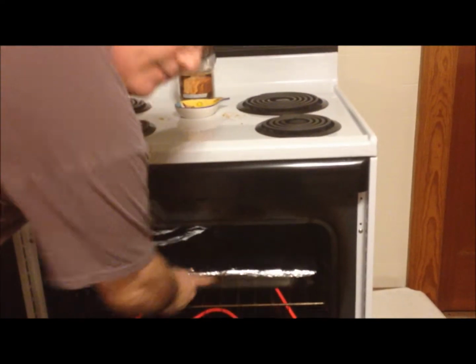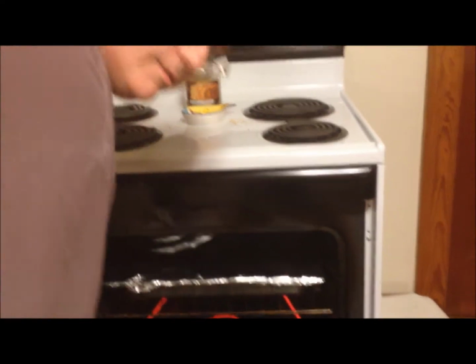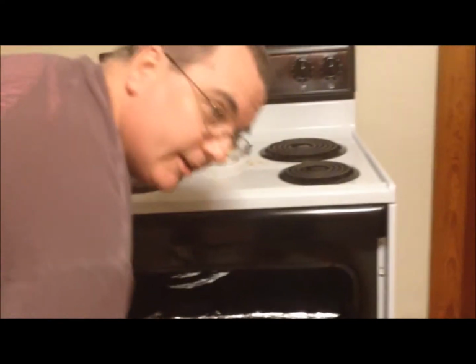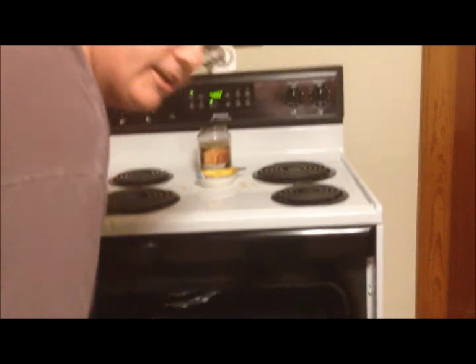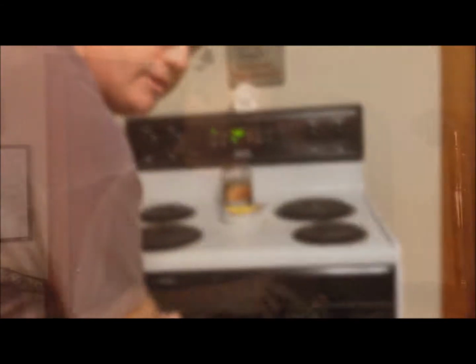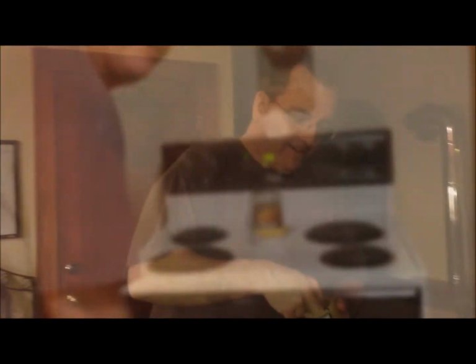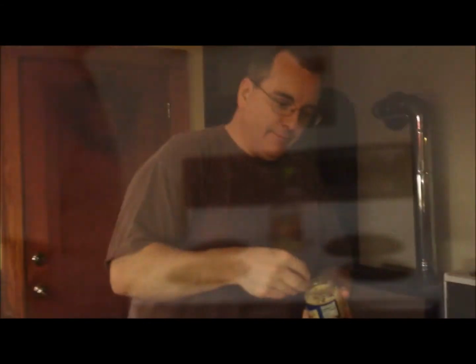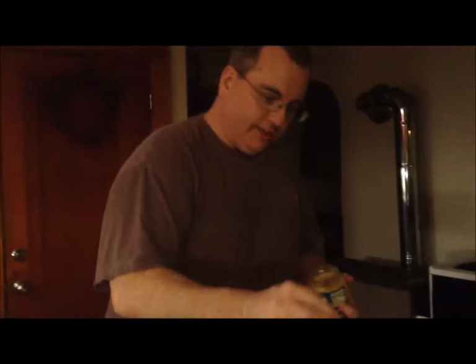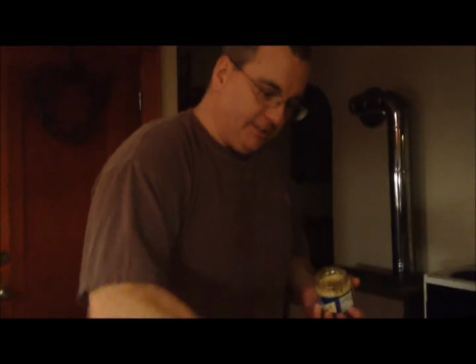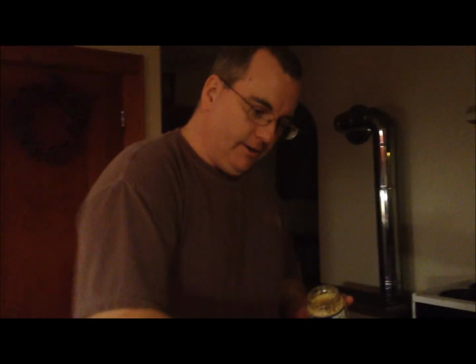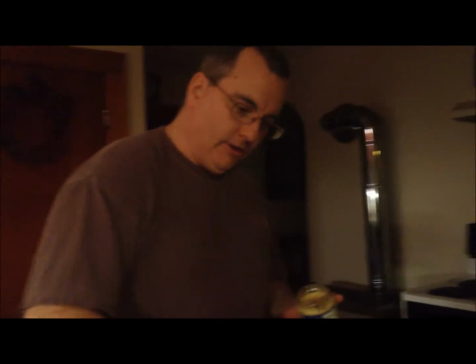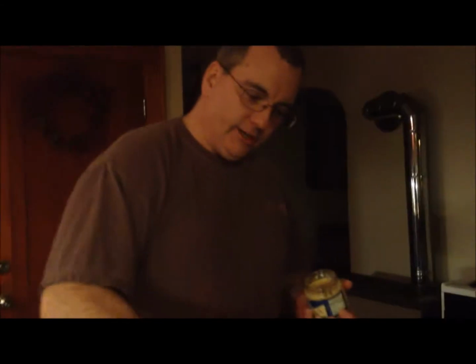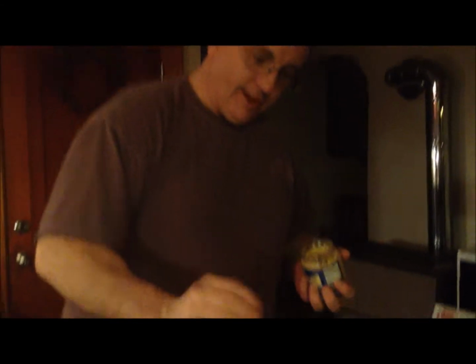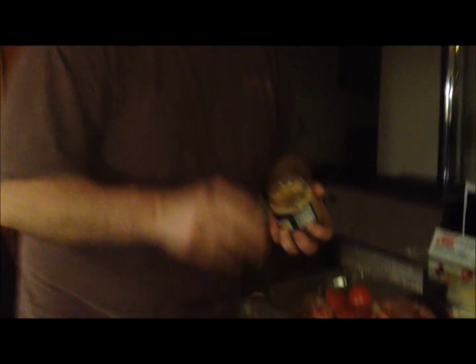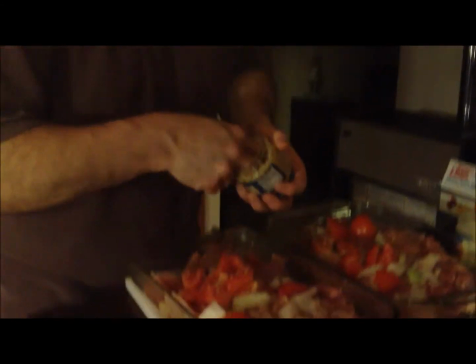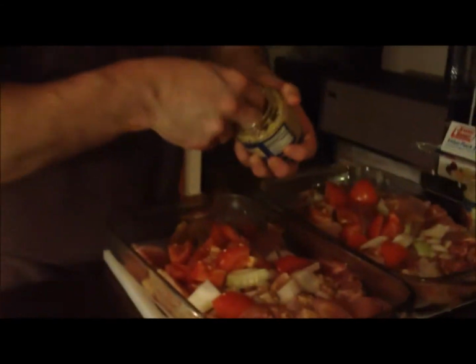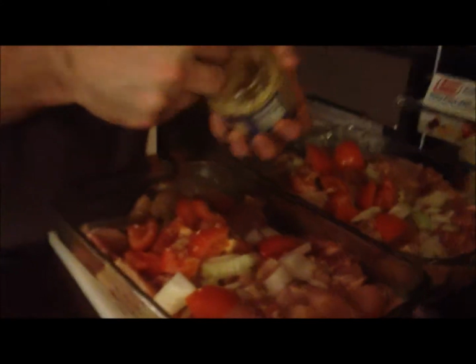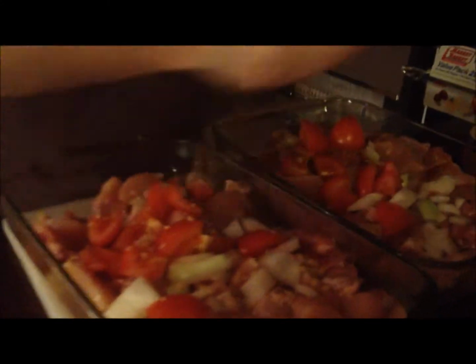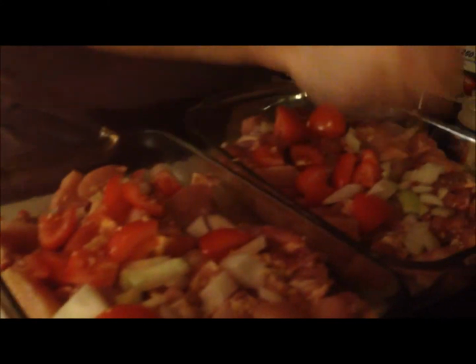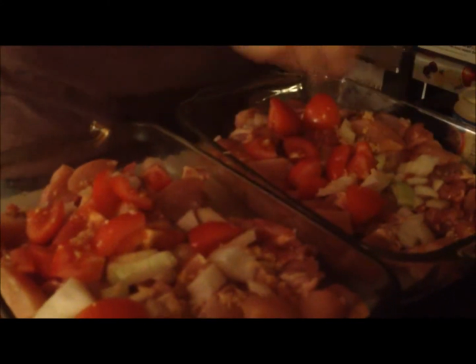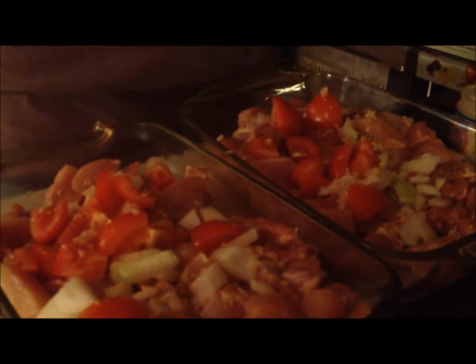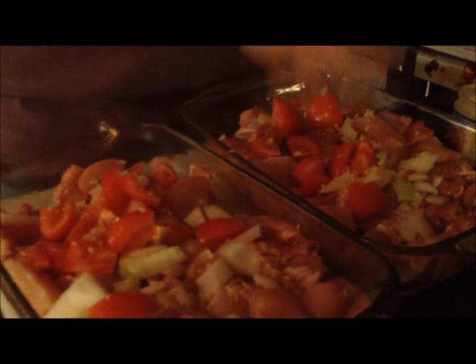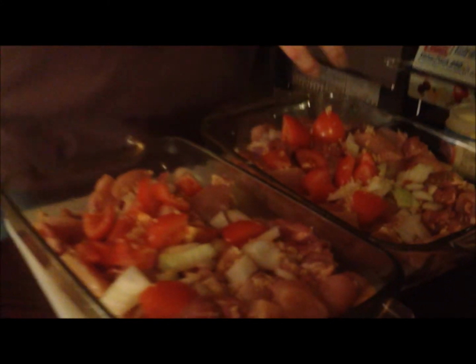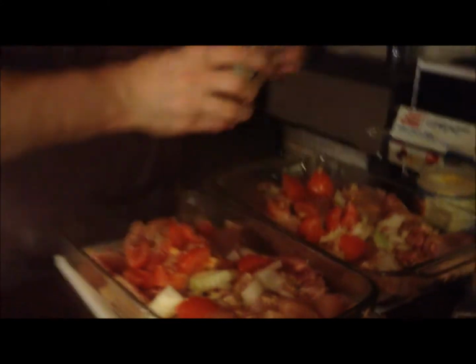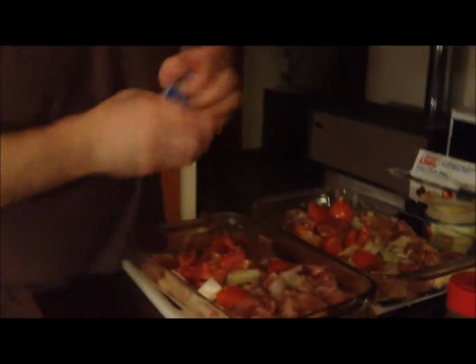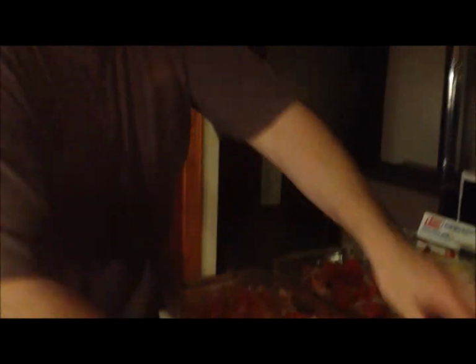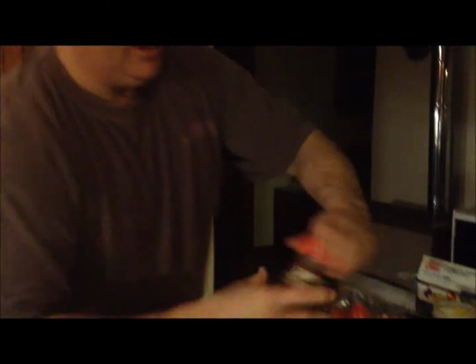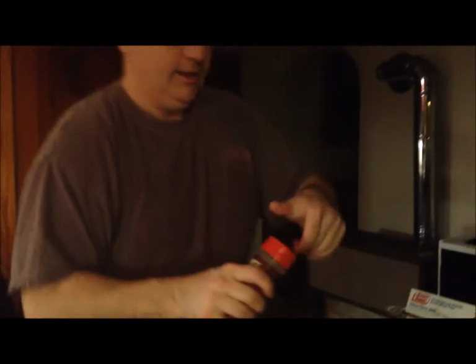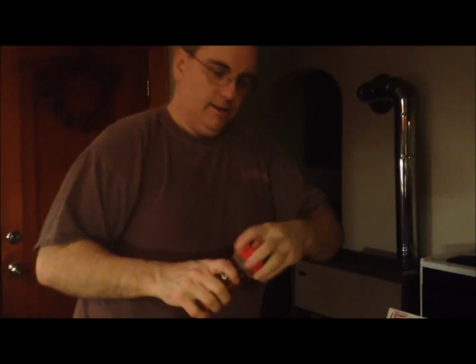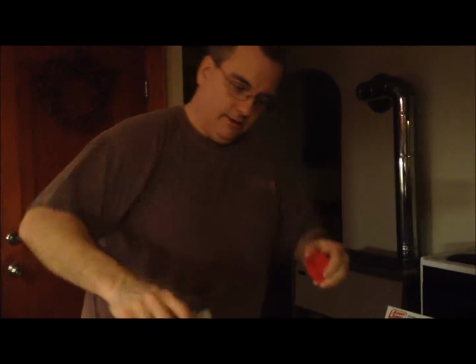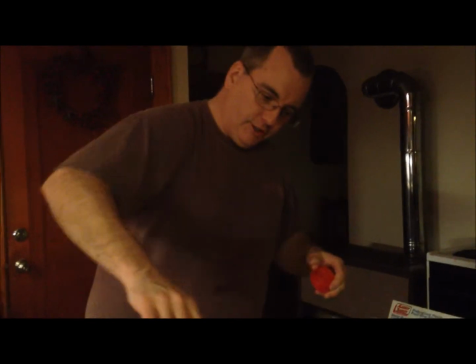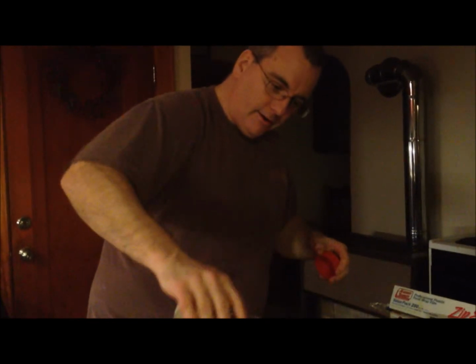I got my chicken breasts here along with chicken thighs — two parts thighs, one part chicken breast. Going to add a little garlic in there and a little chili powder.